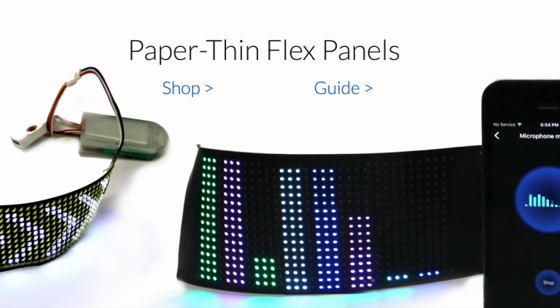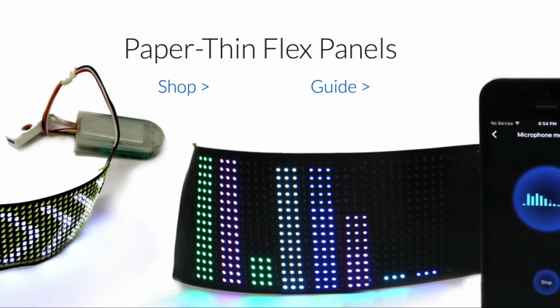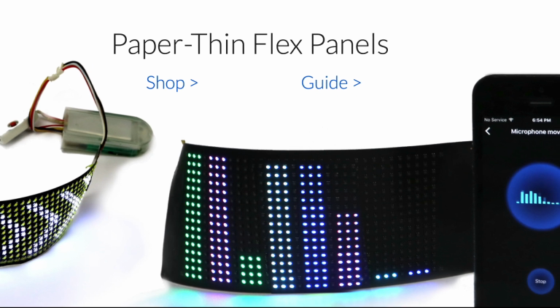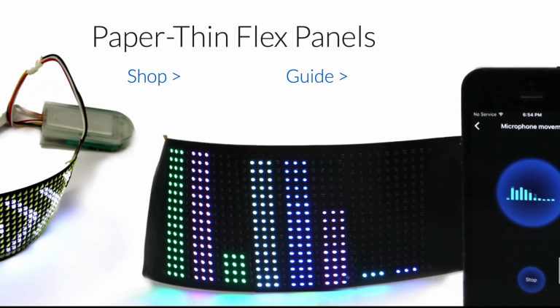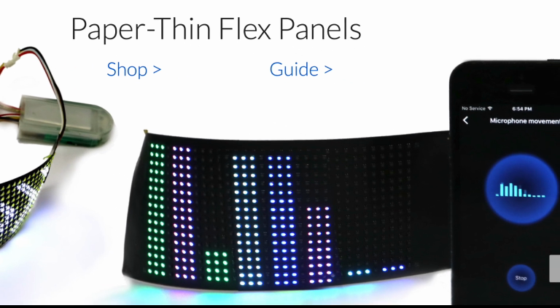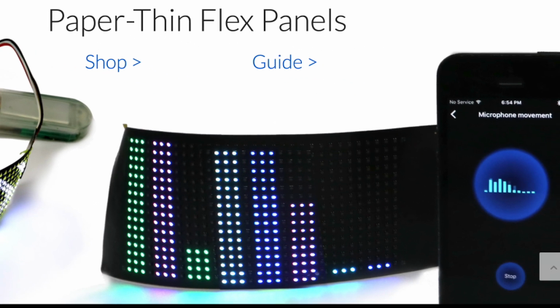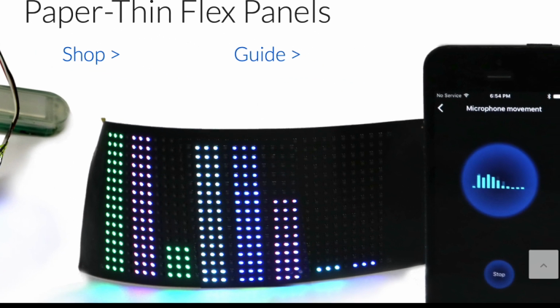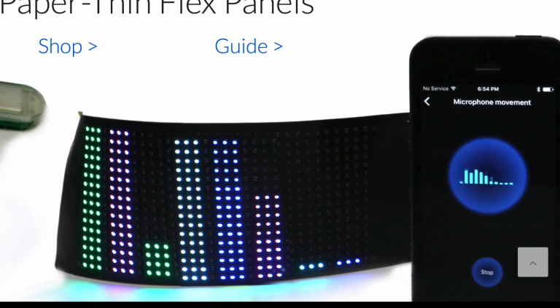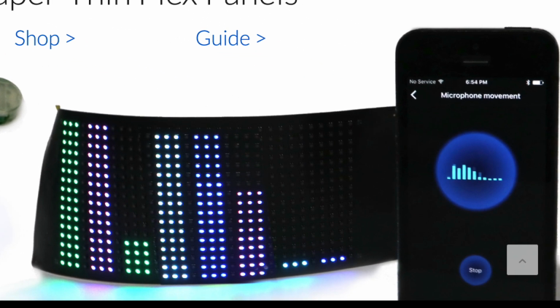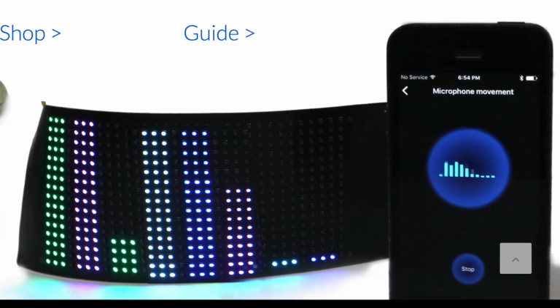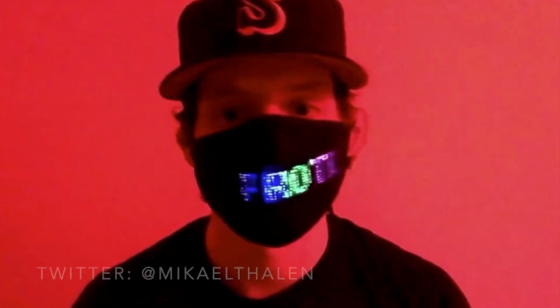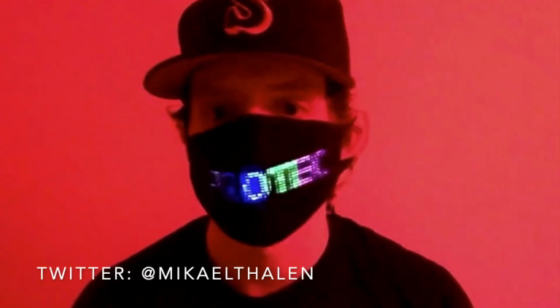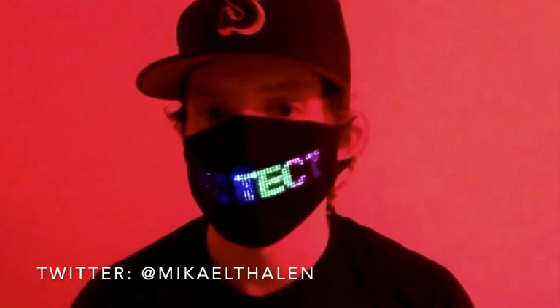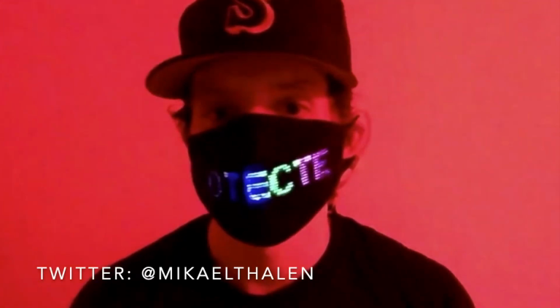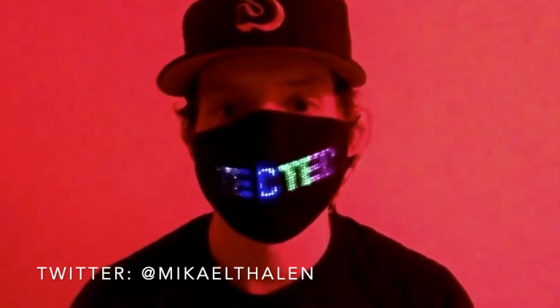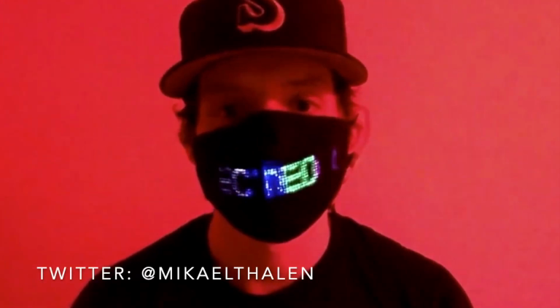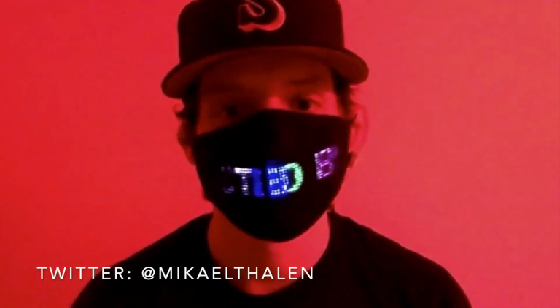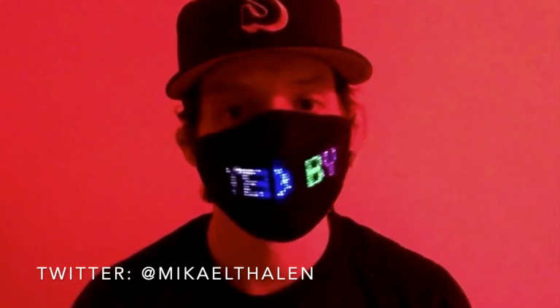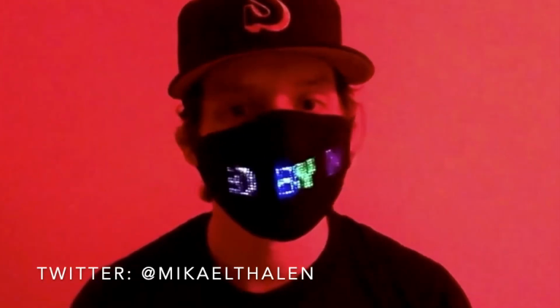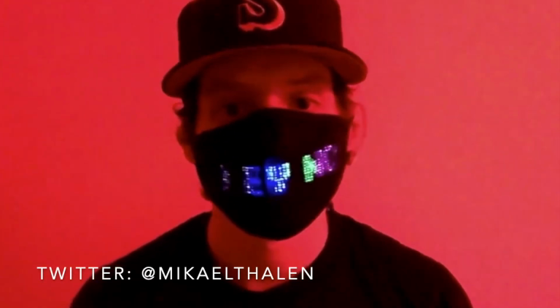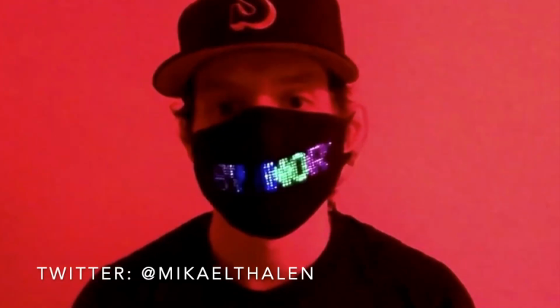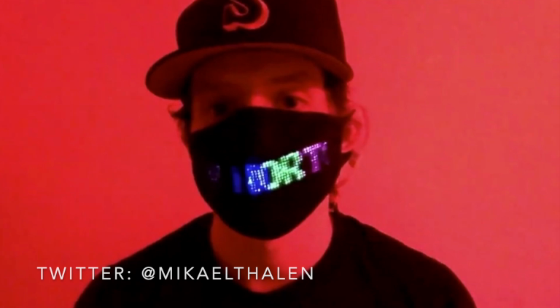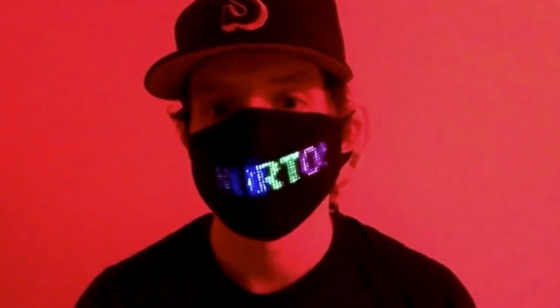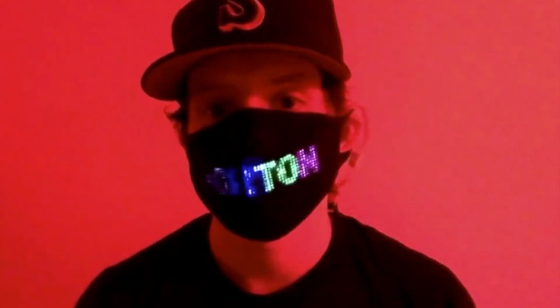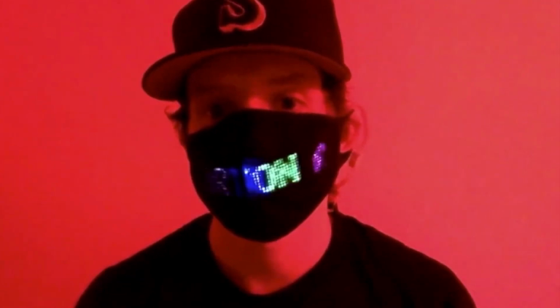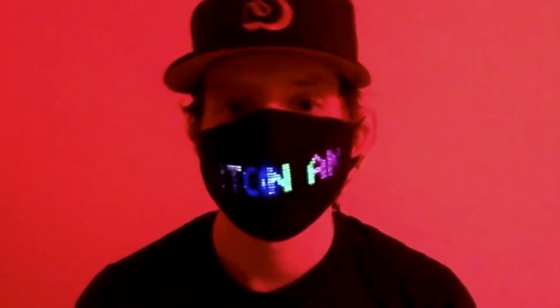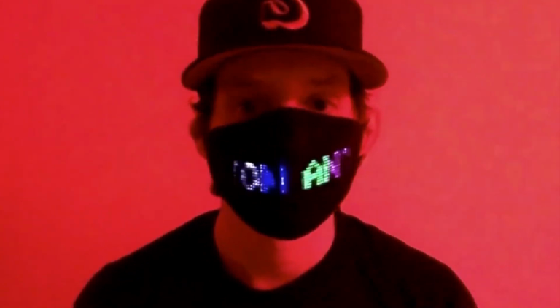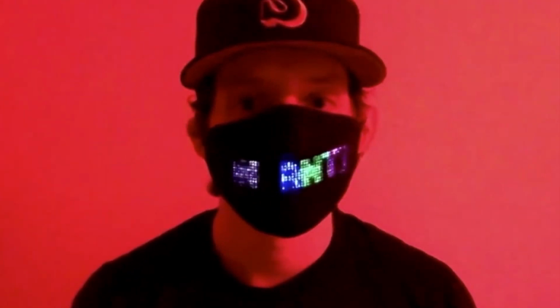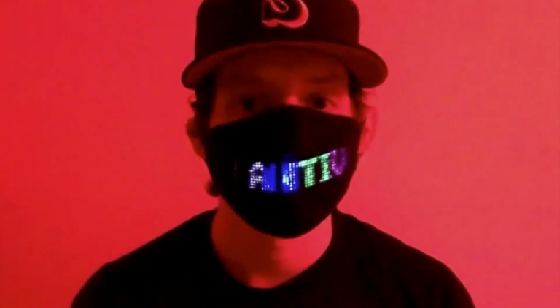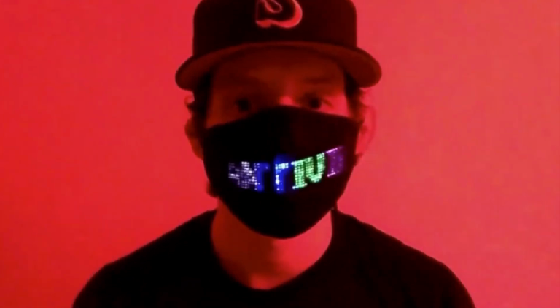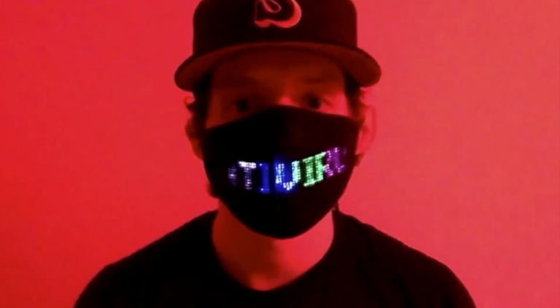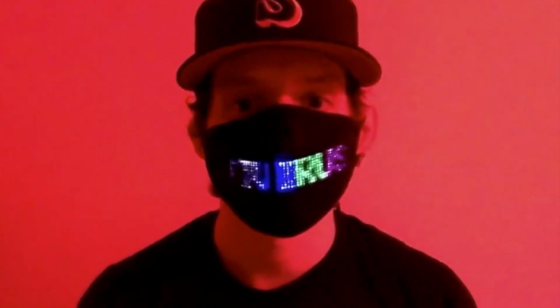I used the large panel available on wearibletutorials.com, but you can also make this mask with the smaller version. It works just as well with just a little bit less surface area. You may also want to add in a few extra stitches to hold it in position better if you decide to use the small panel.